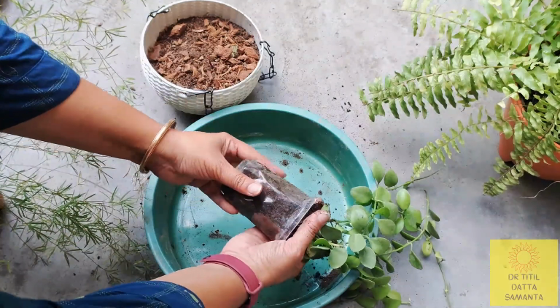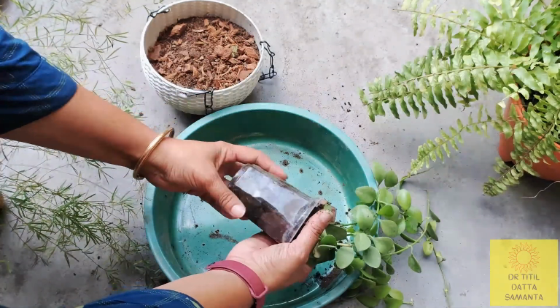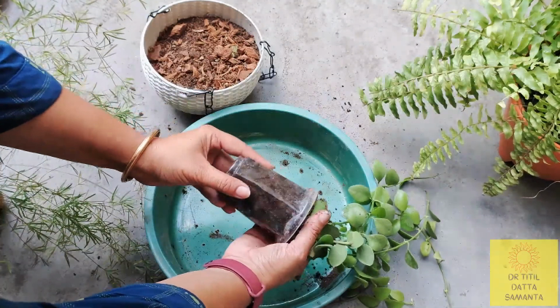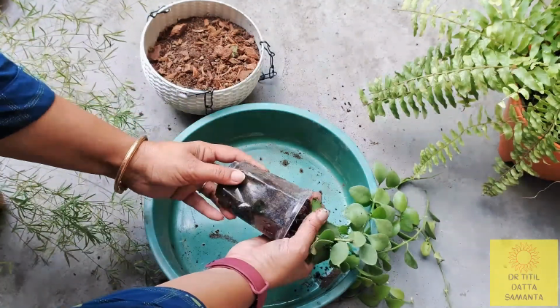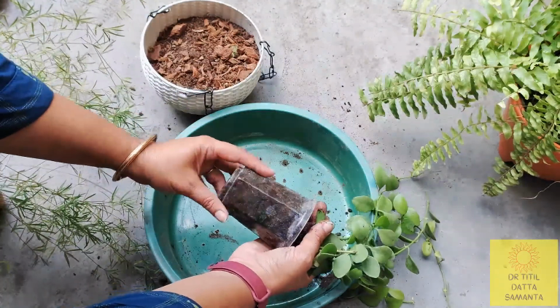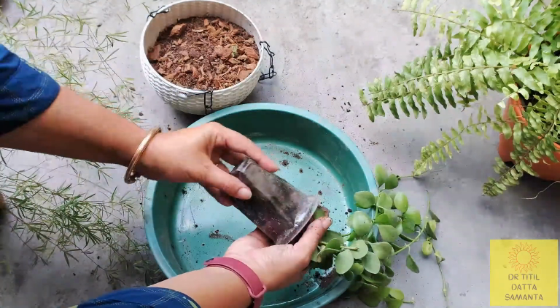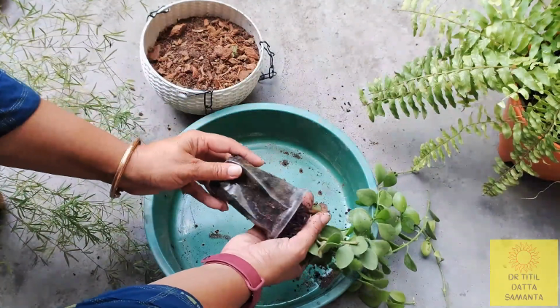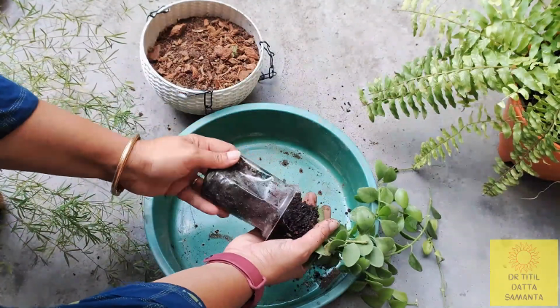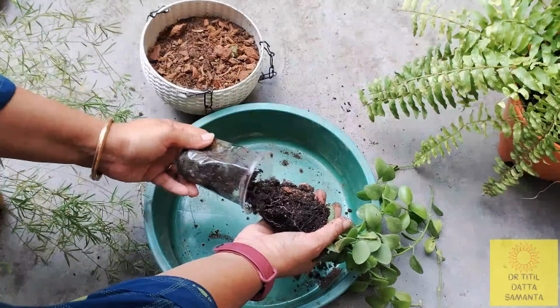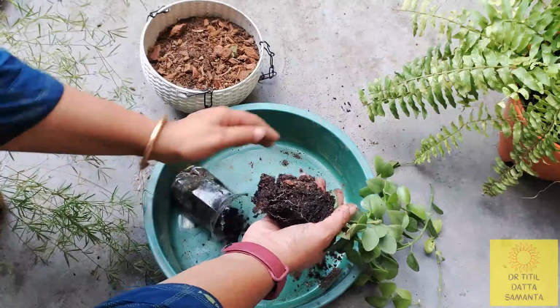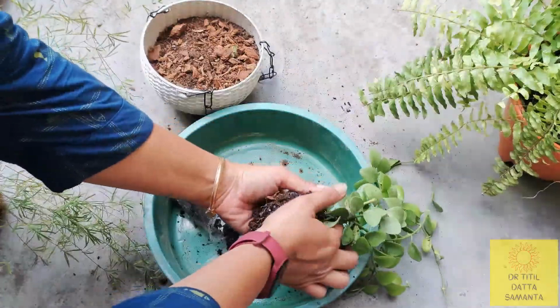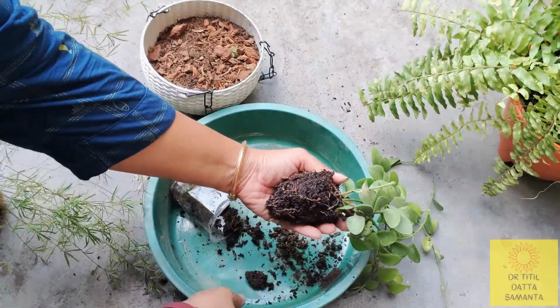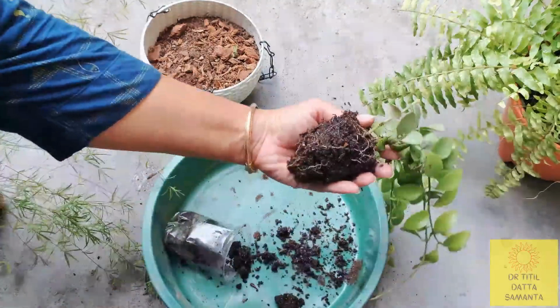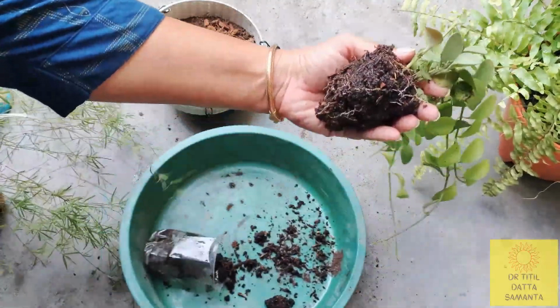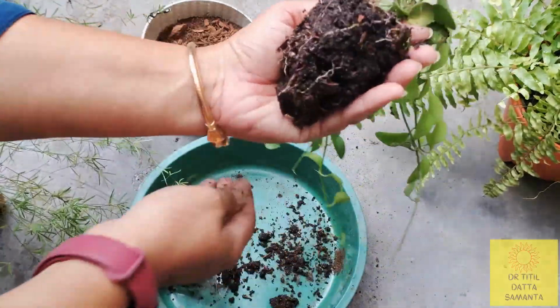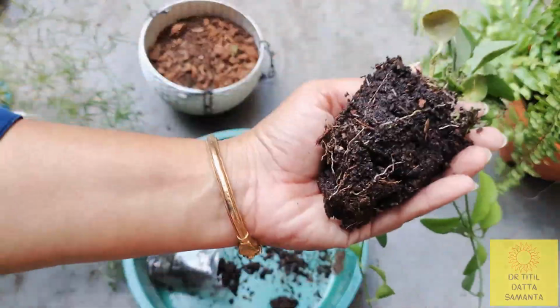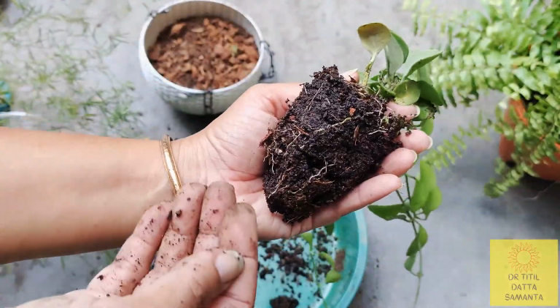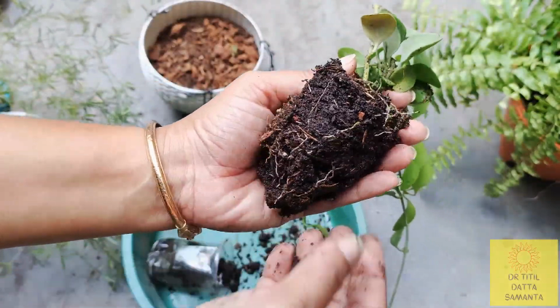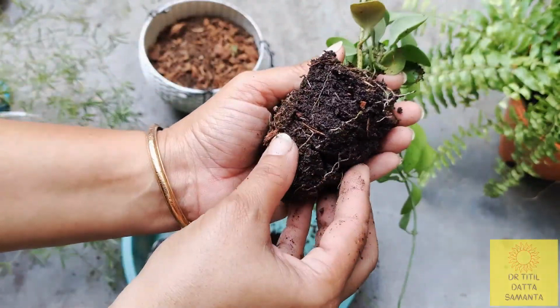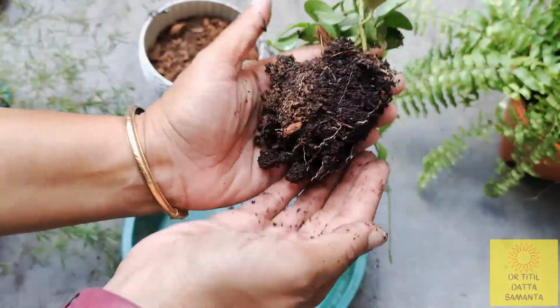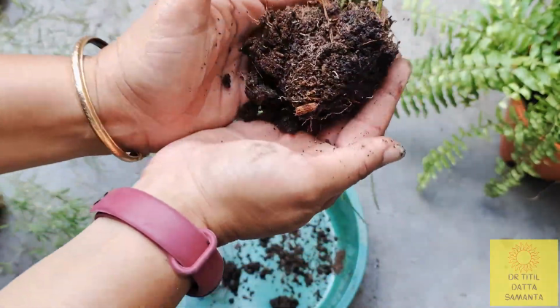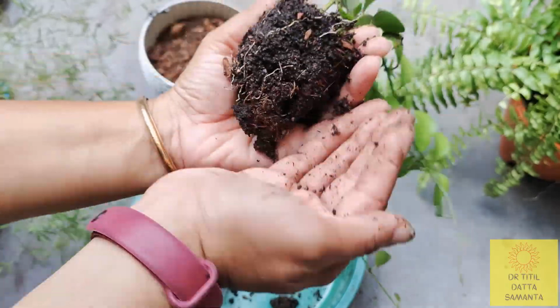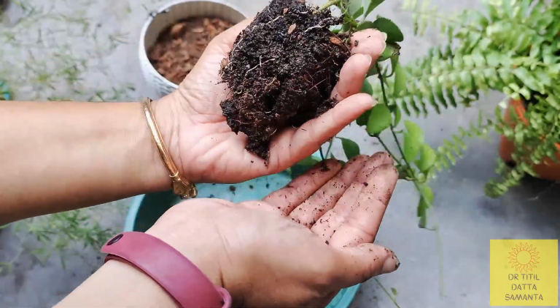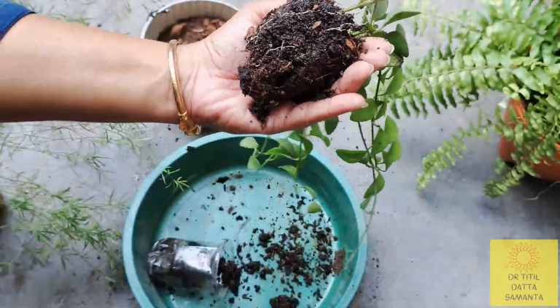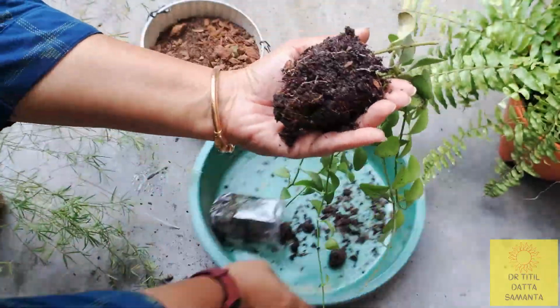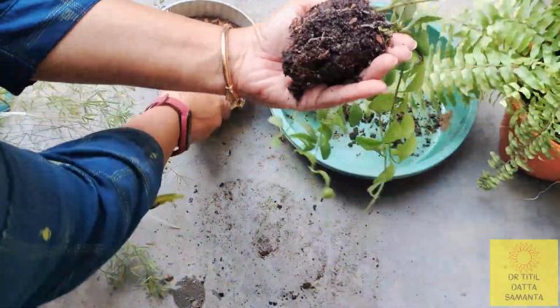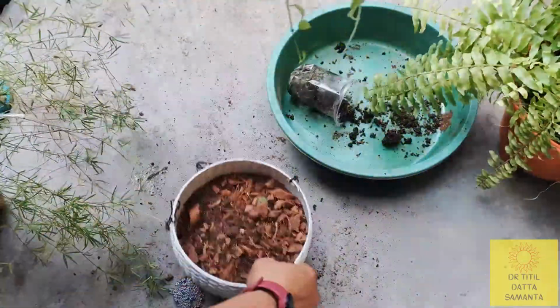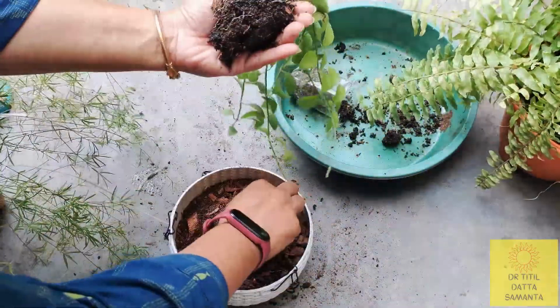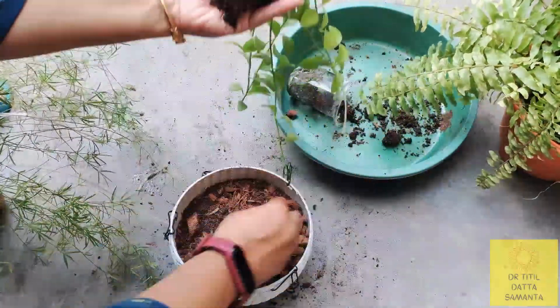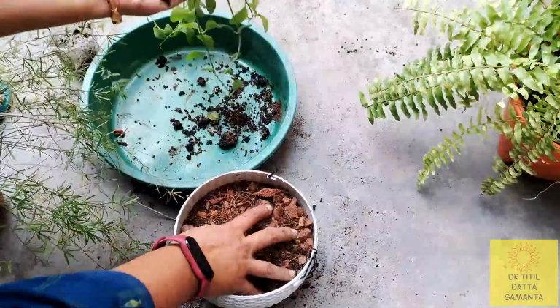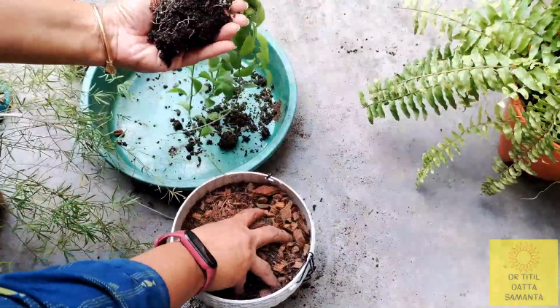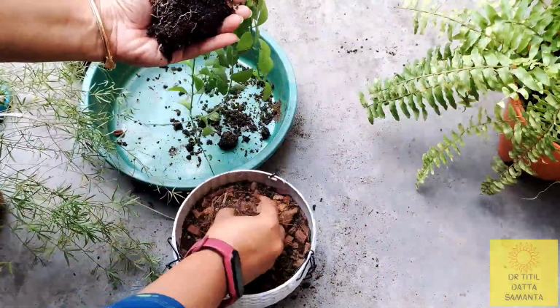When you remove the plant from the pot, press it and remove it from your hands without damaging the roots. Look how many roots have formed — it has grown very good roots. So now I will place this in the hanging pot.